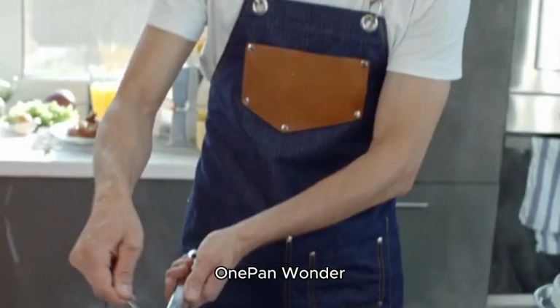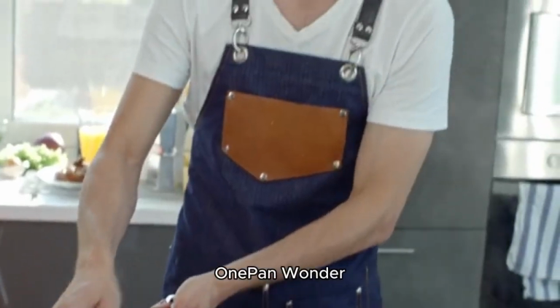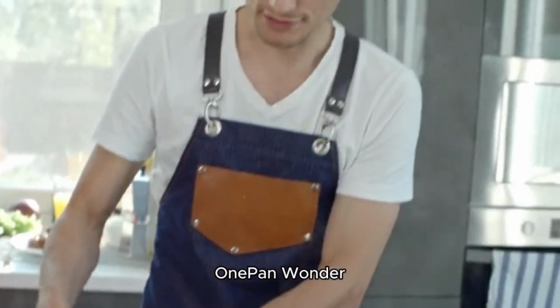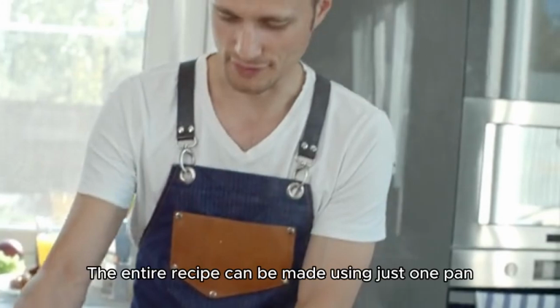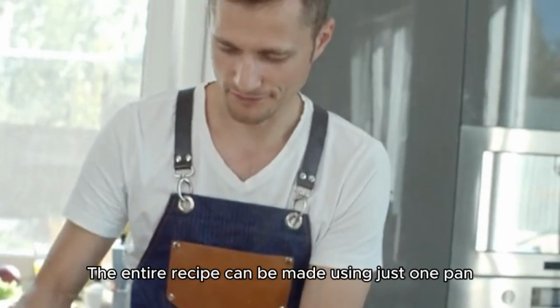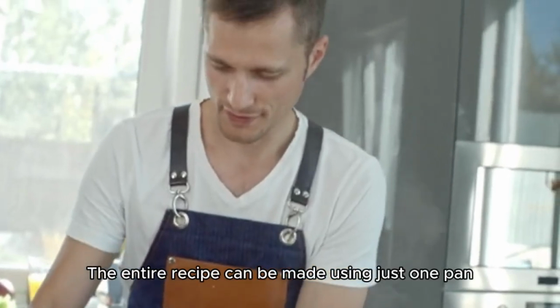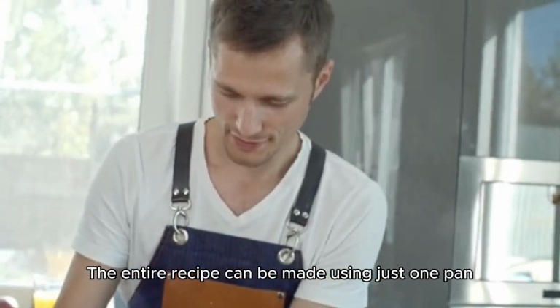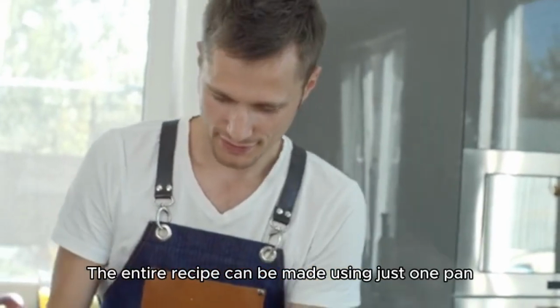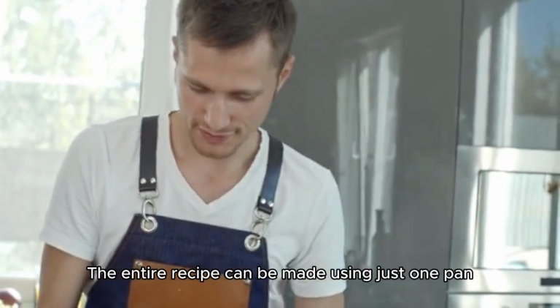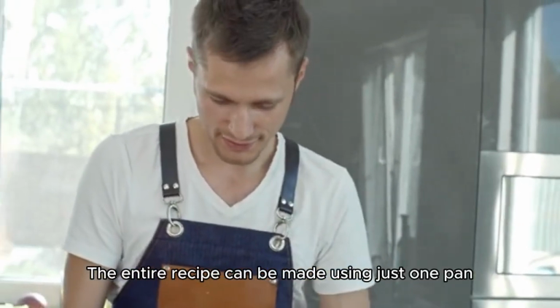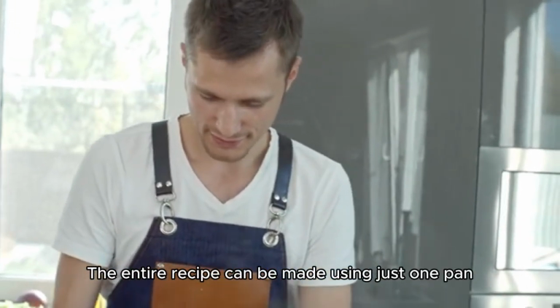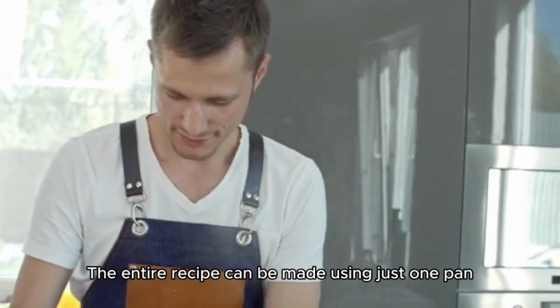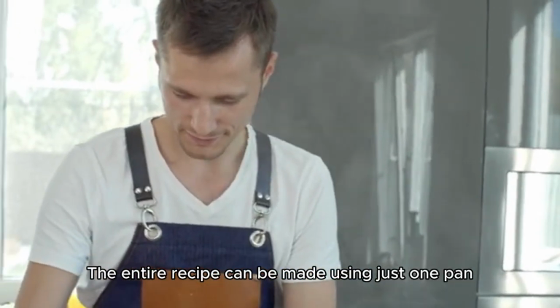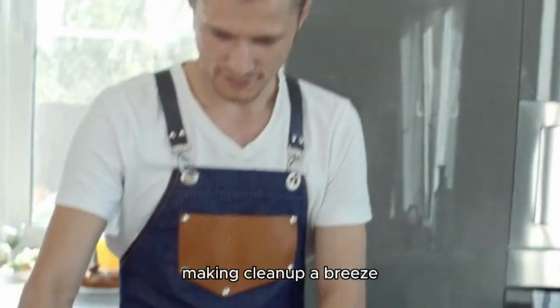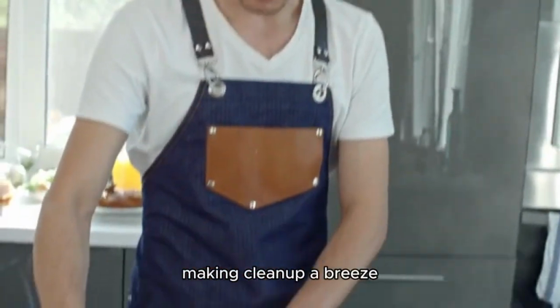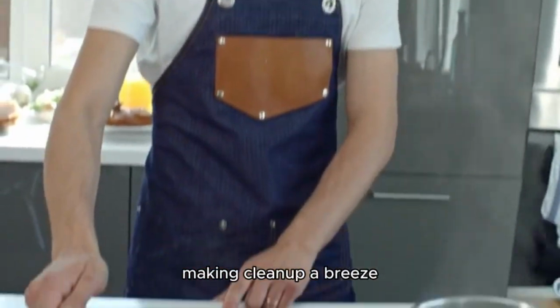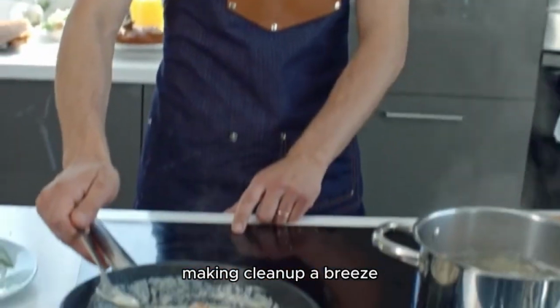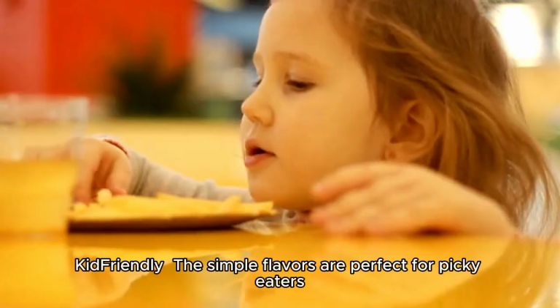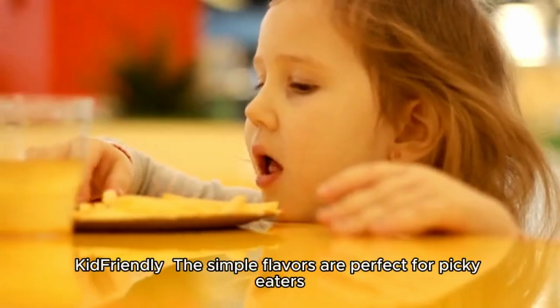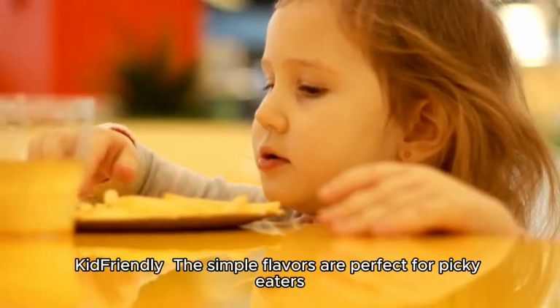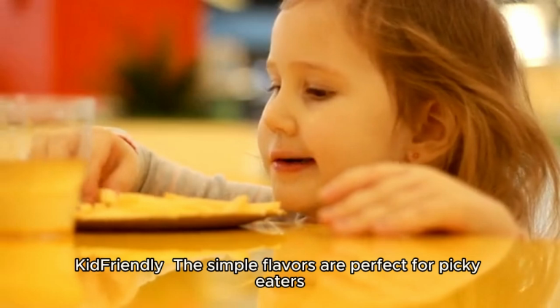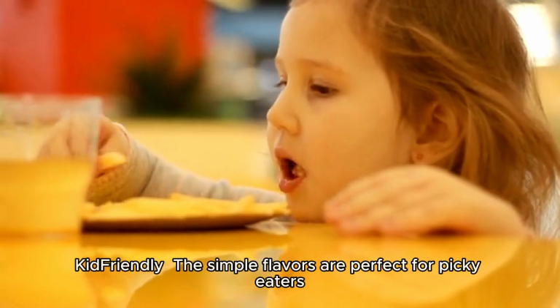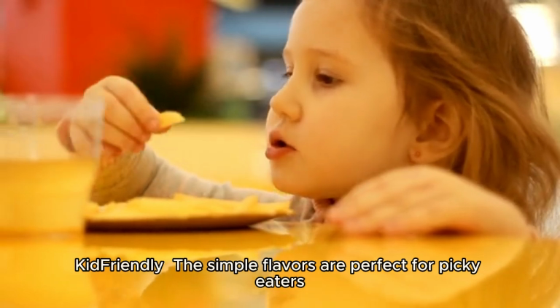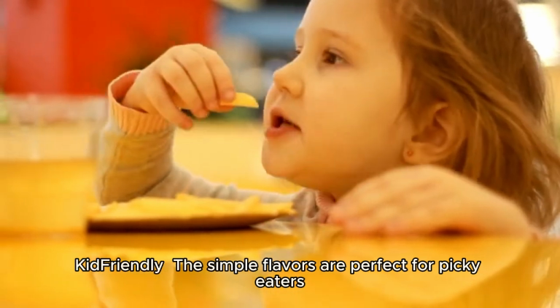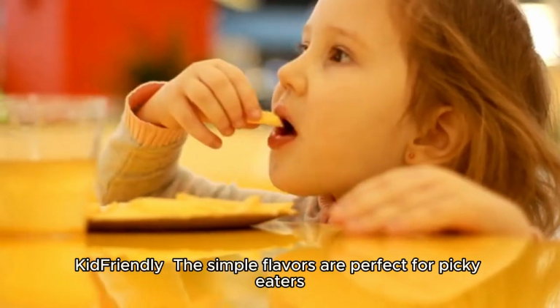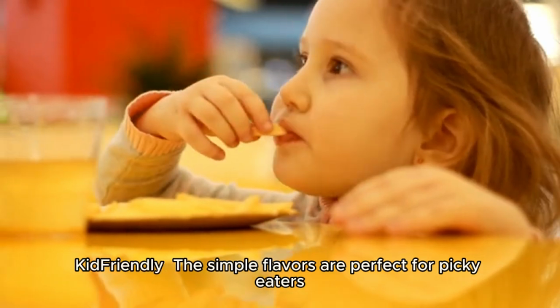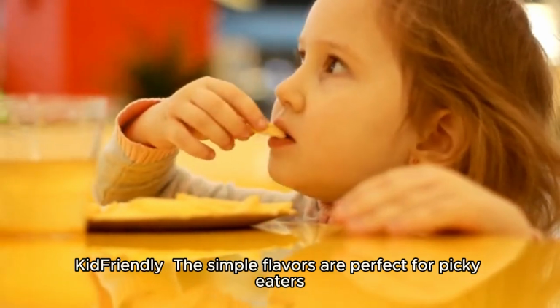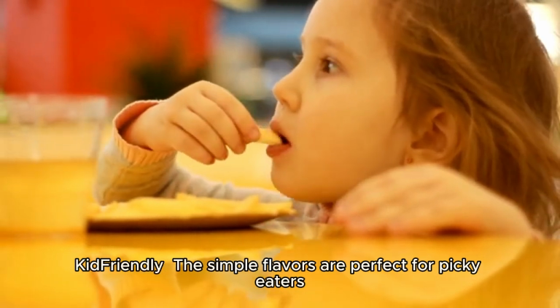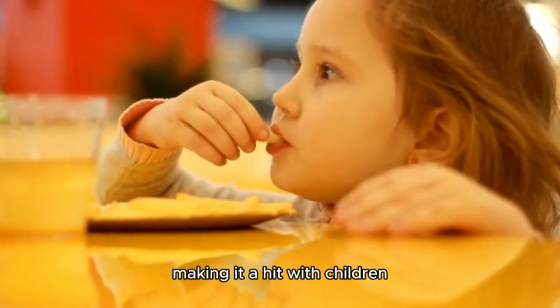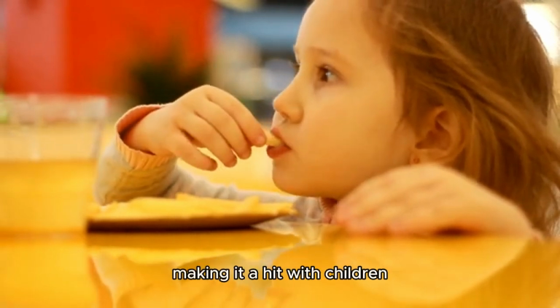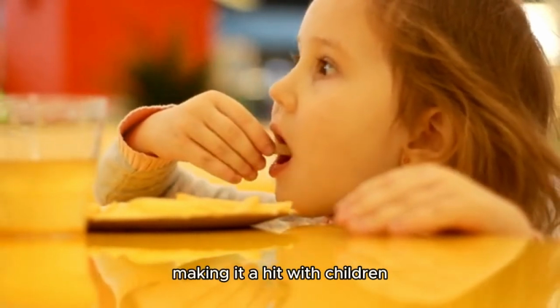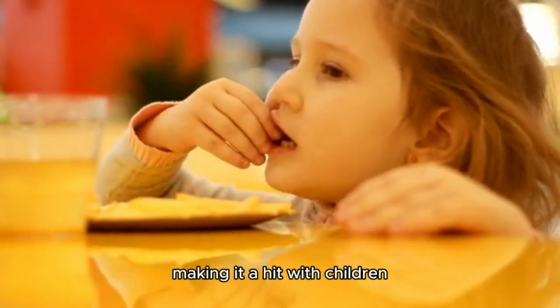One Pan Wonder. The entire recipe can be made using just one pan, making cleanup a breeze. Kid-friendly. The simple flavors are perfect for picky eaters, making it a hit with children.